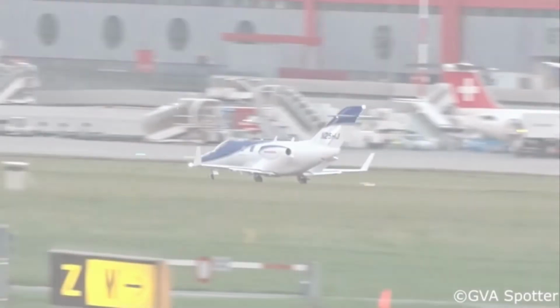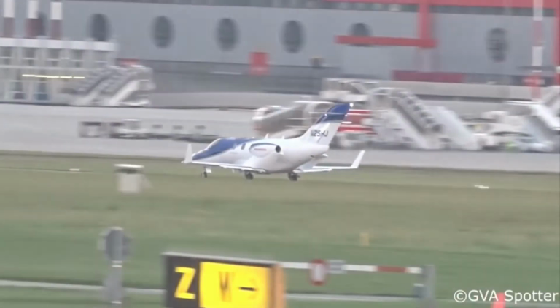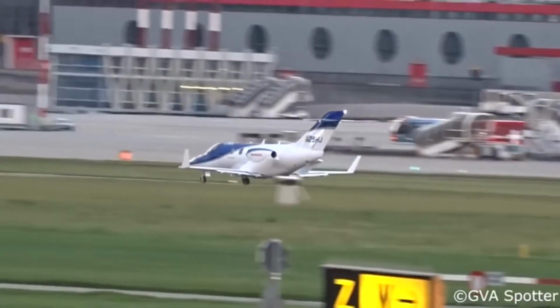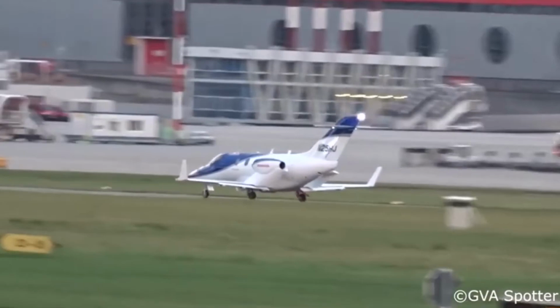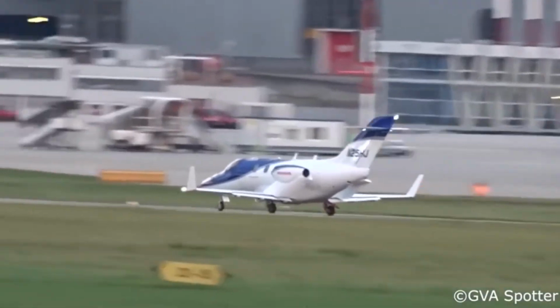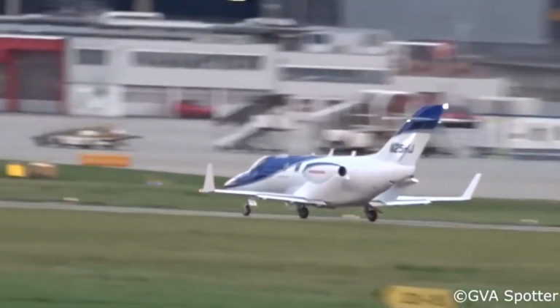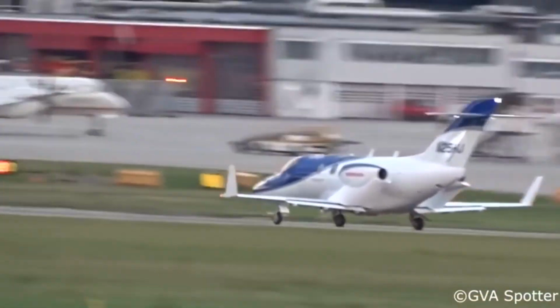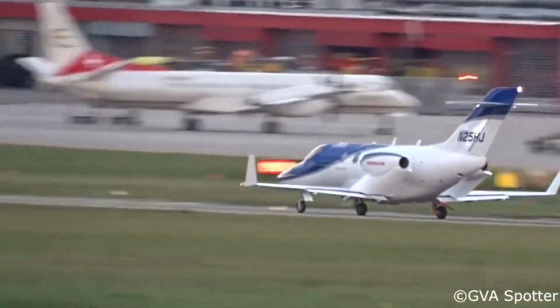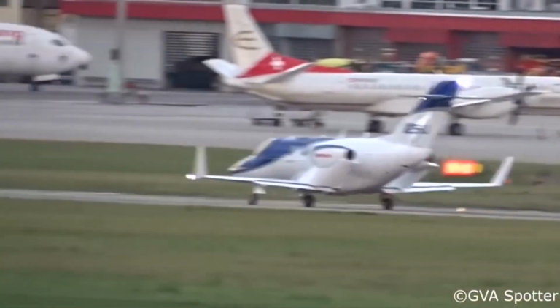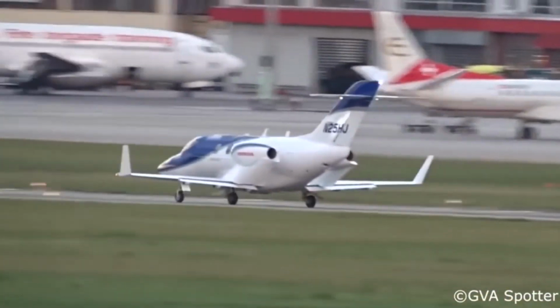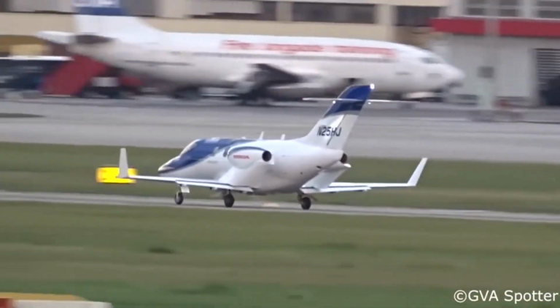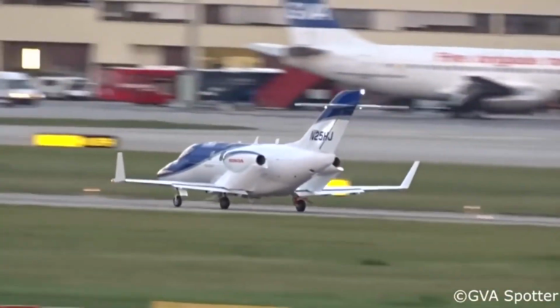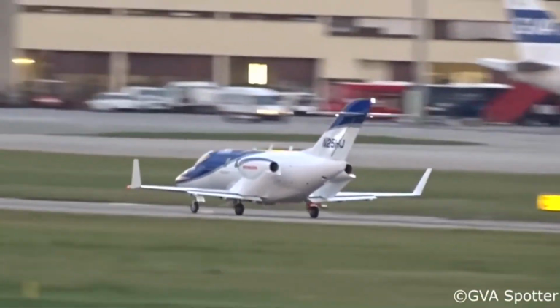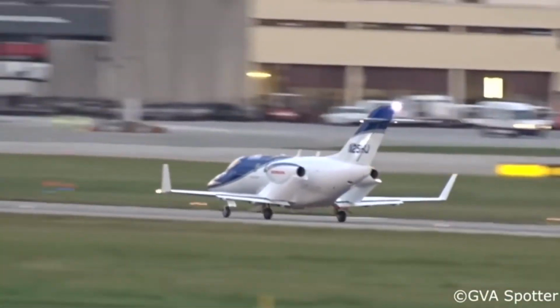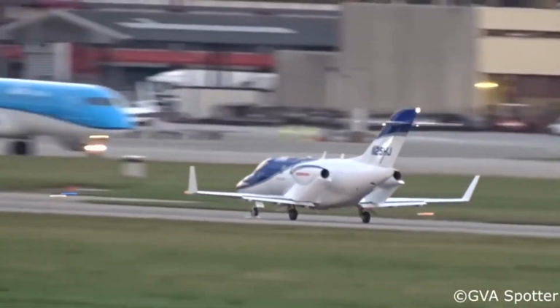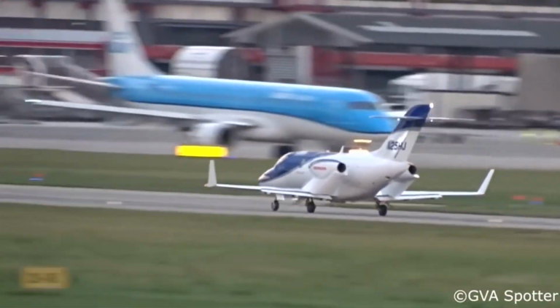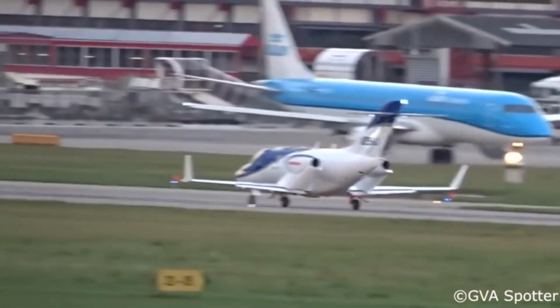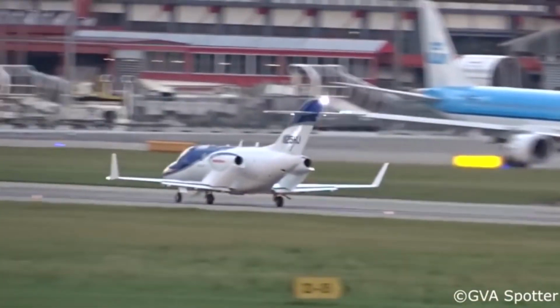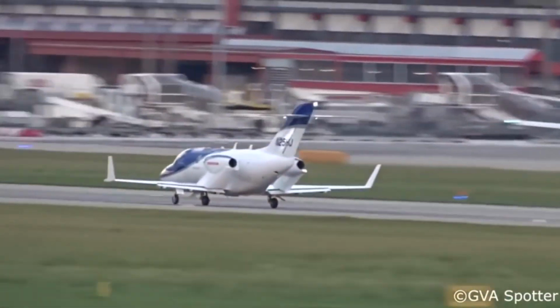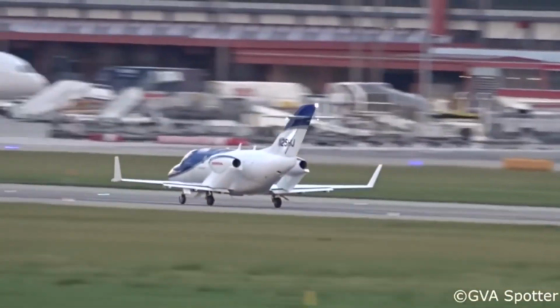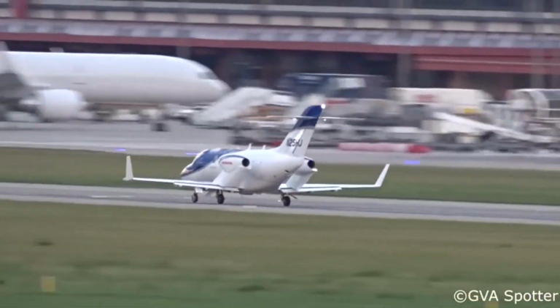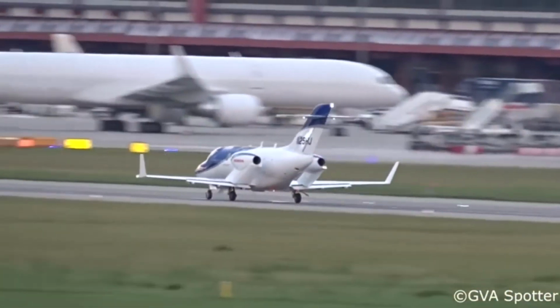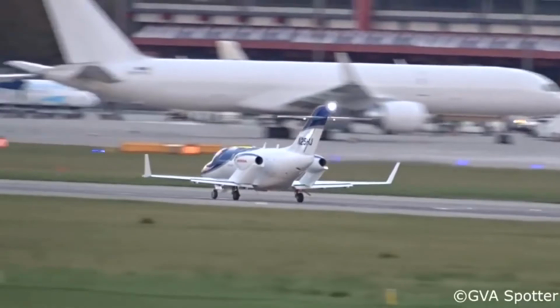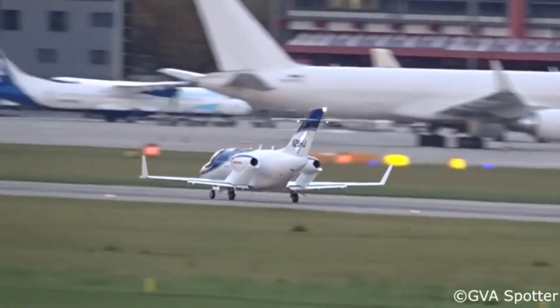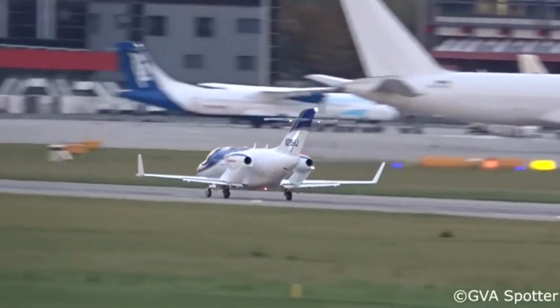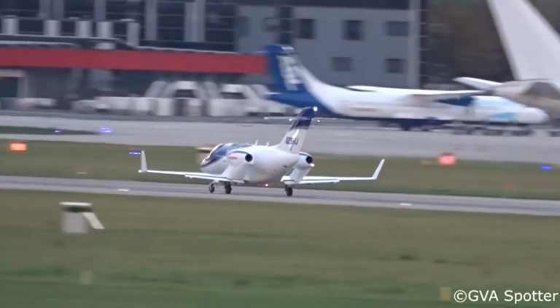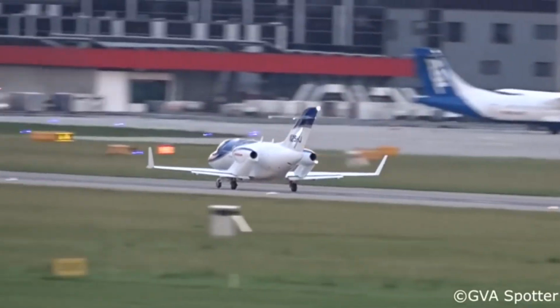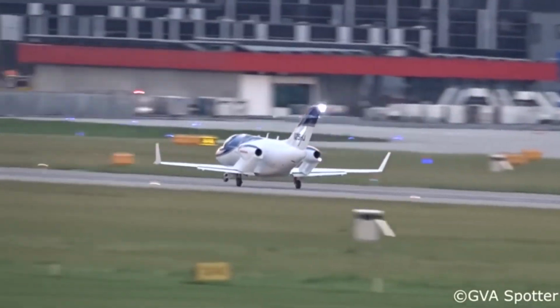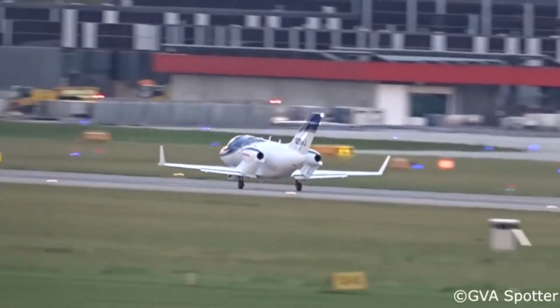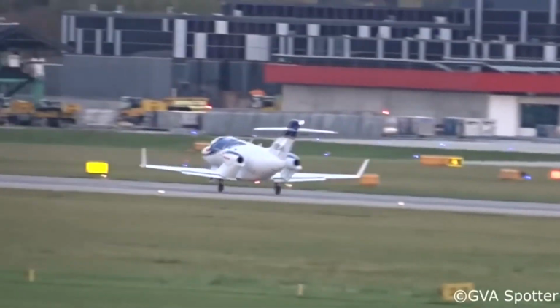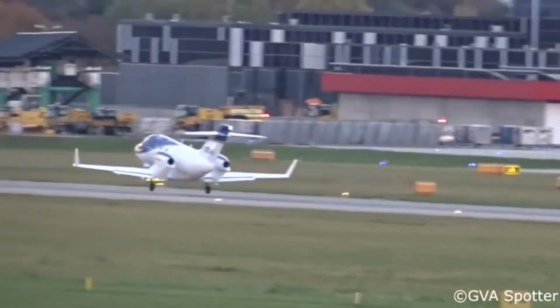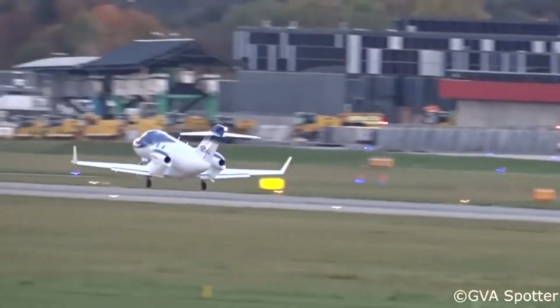Unless you are a pilot, you would need someone to fly your plane, which wouldn't come cheap. The average price for a captain and first officer would be £100,000 to £200,000.